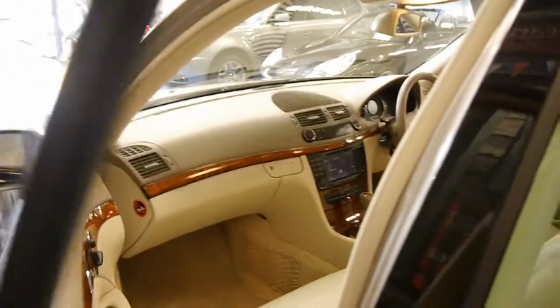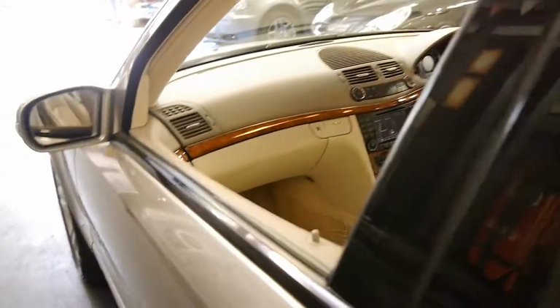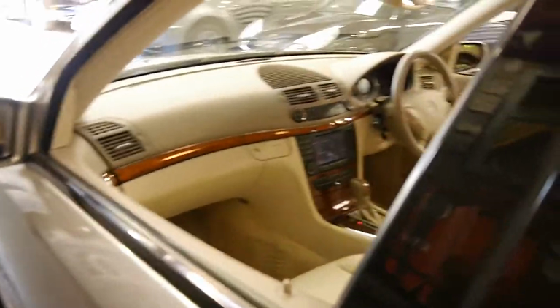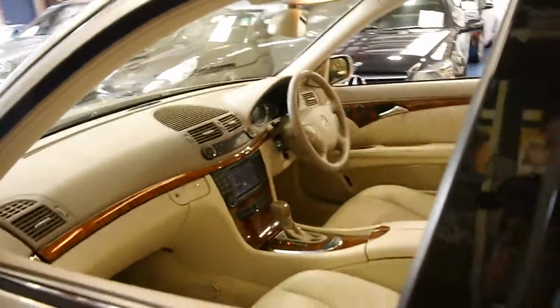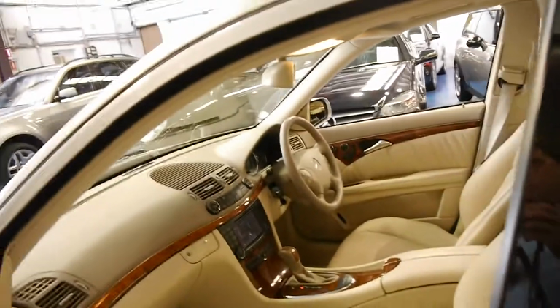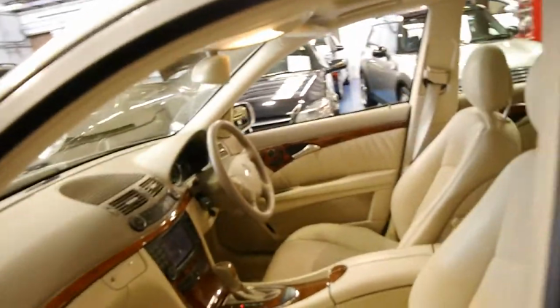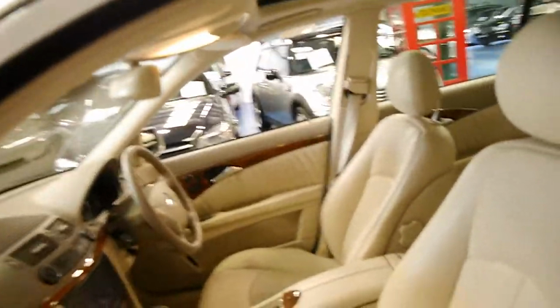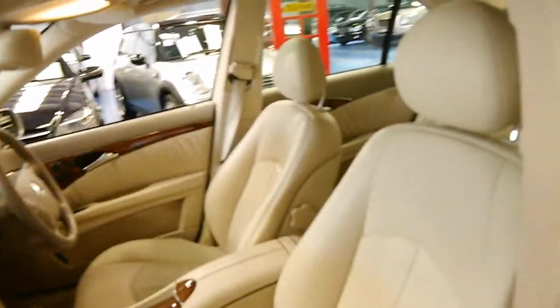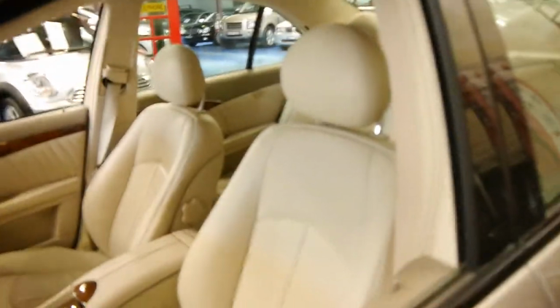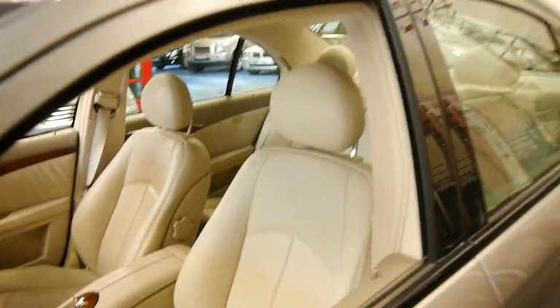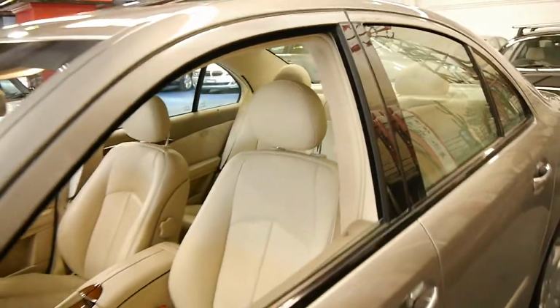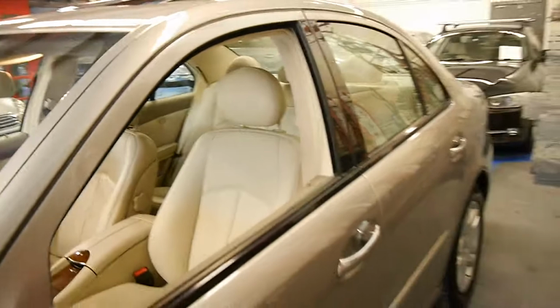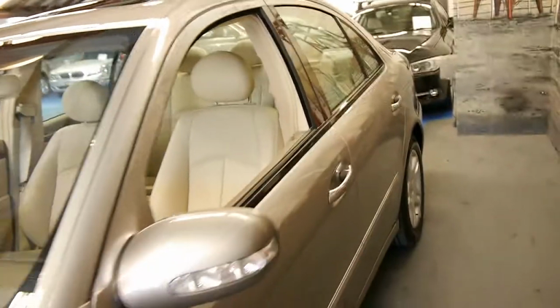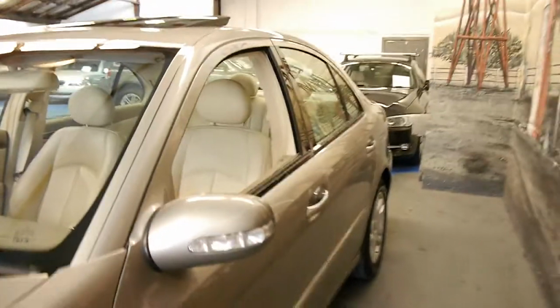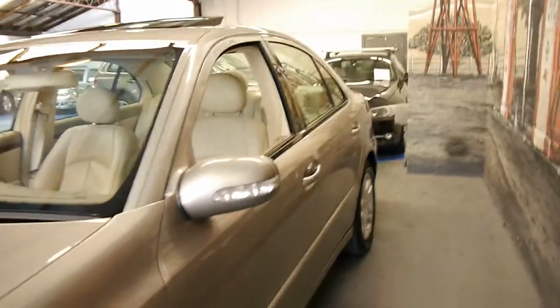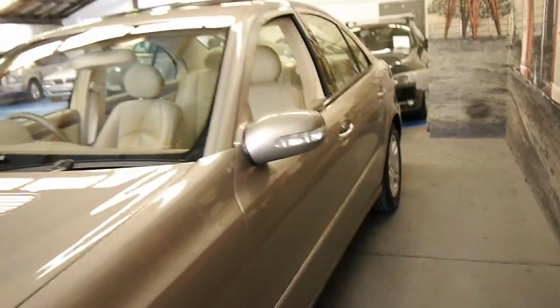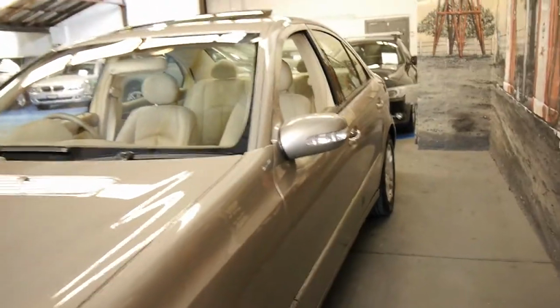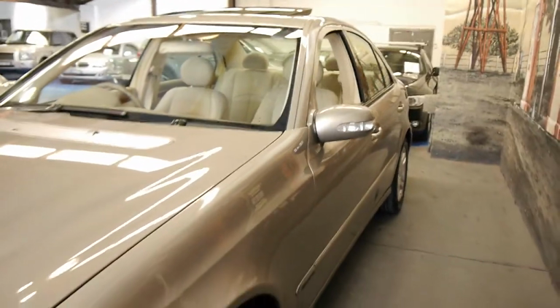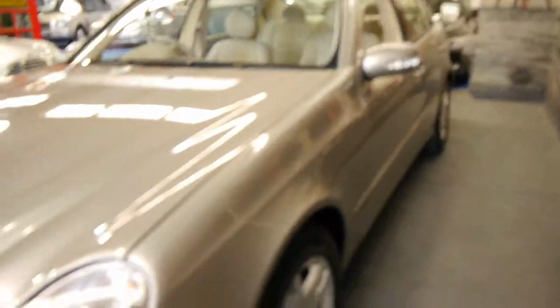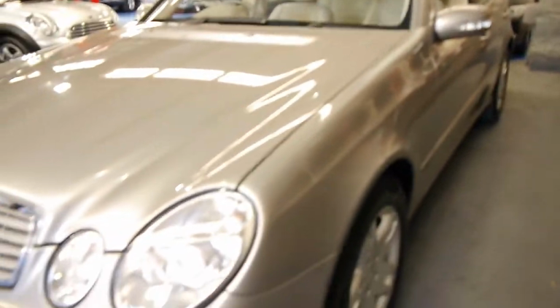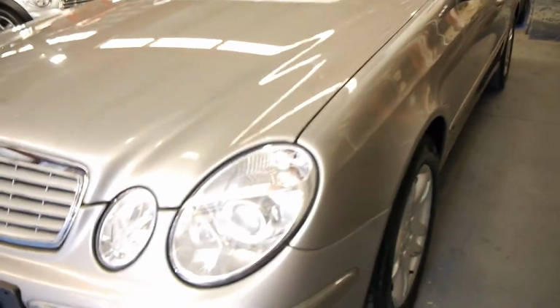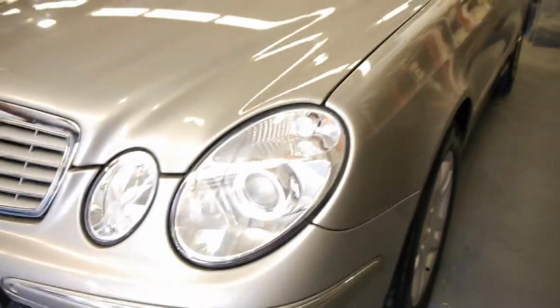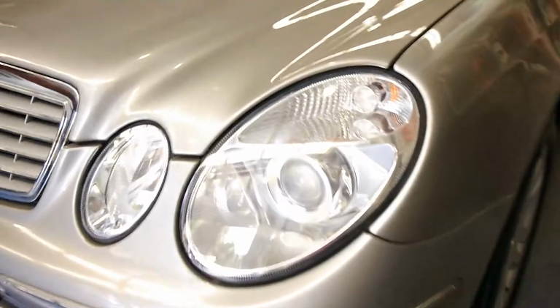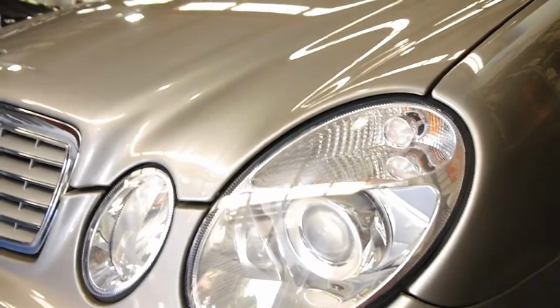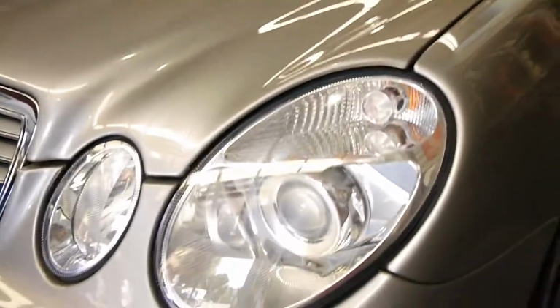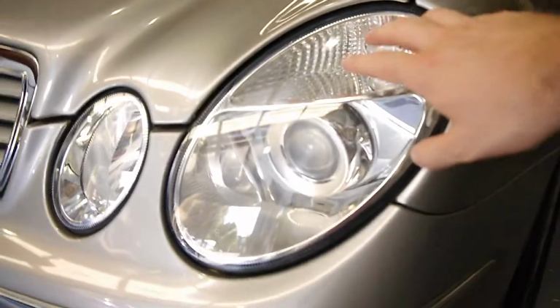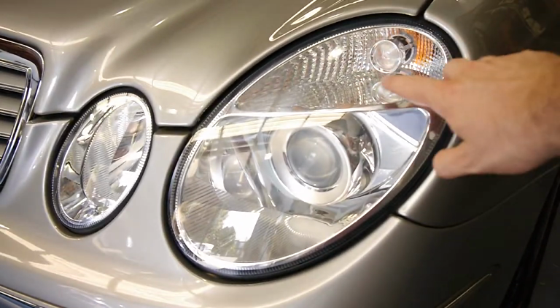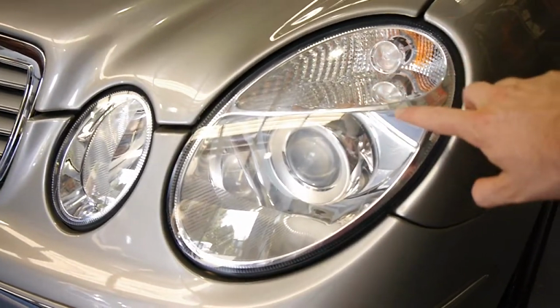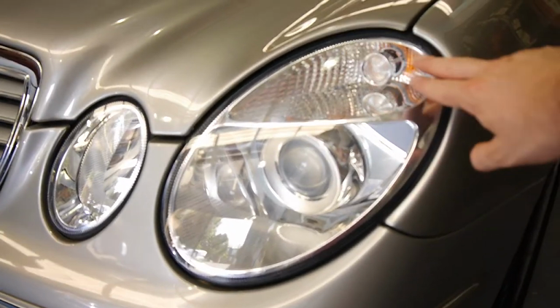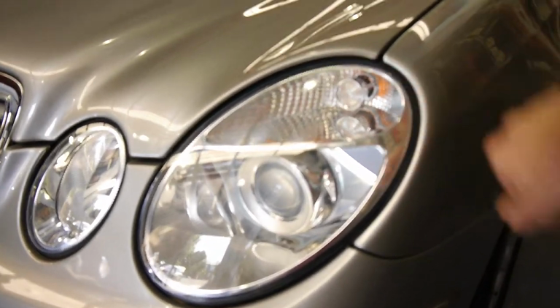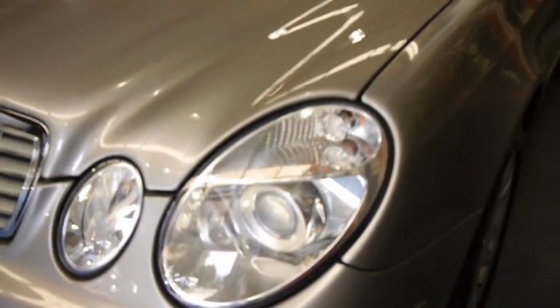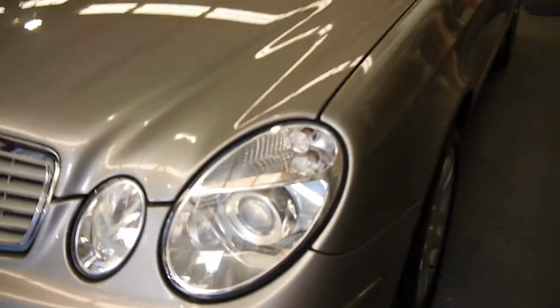It's got all its logbooks, a spare key as I mentioned earlier, and the condition is outstanding. These have plastic headlights and if they haven't been garaged or looked after they can lose their colour and start to oxidise.